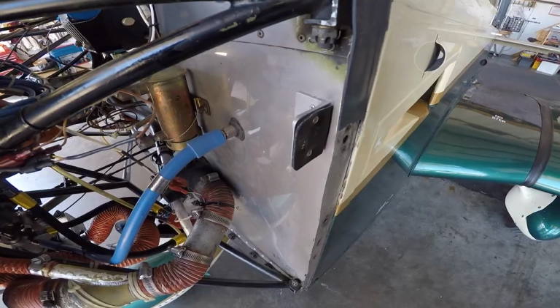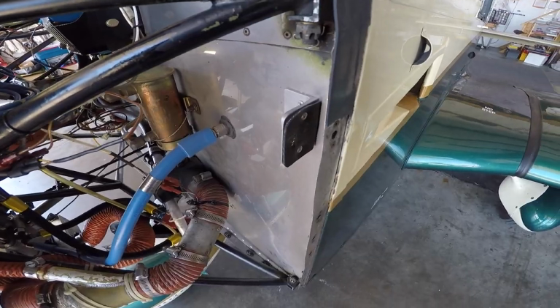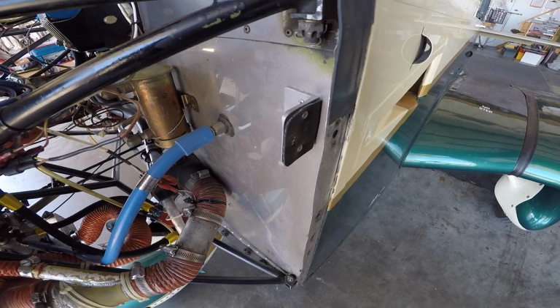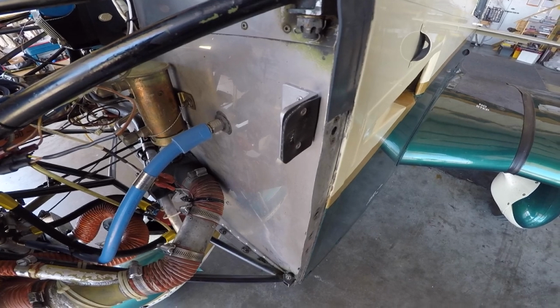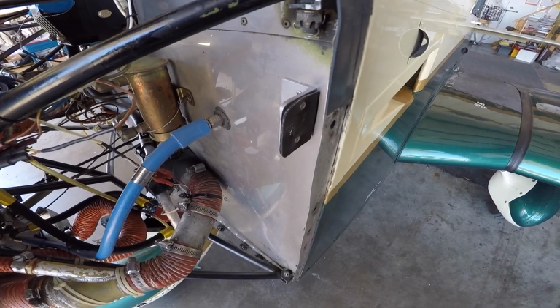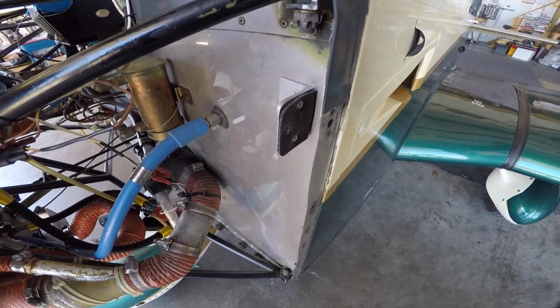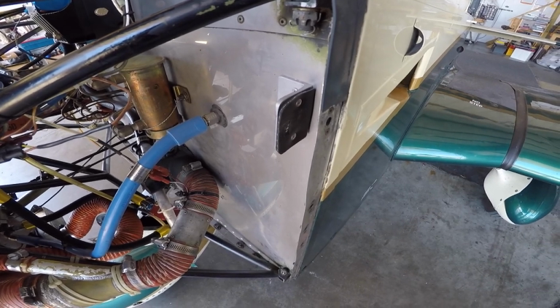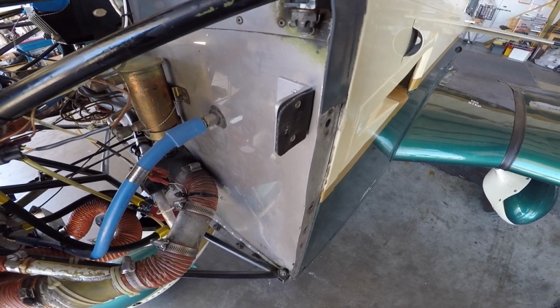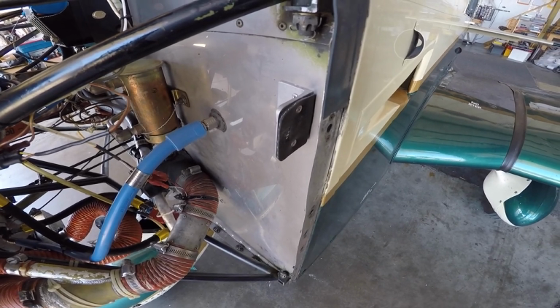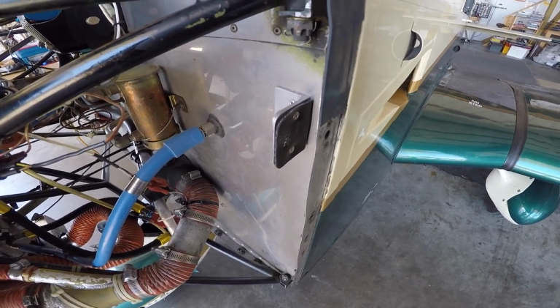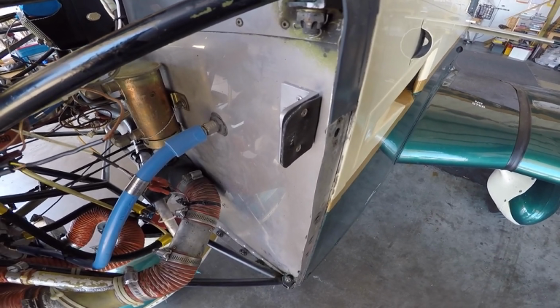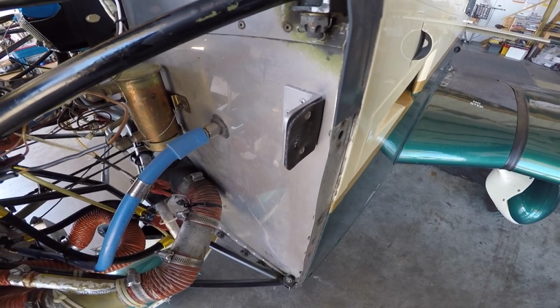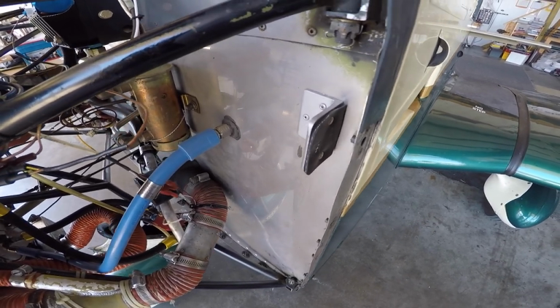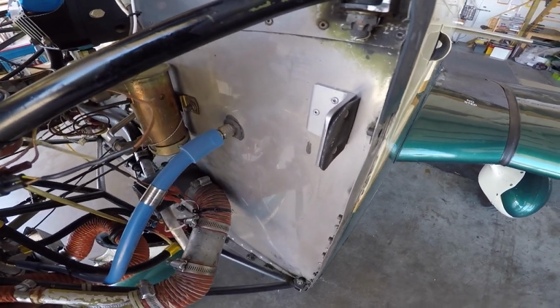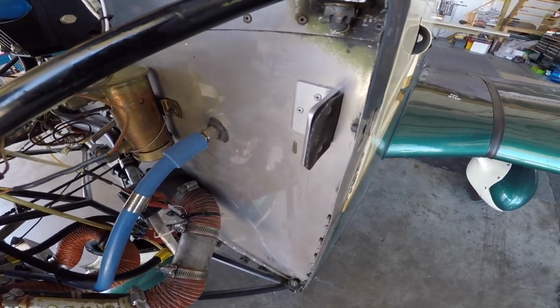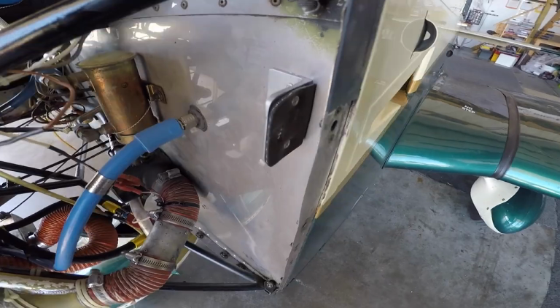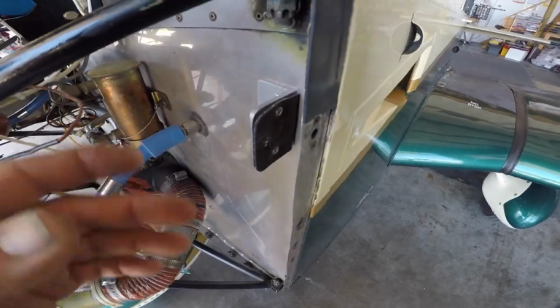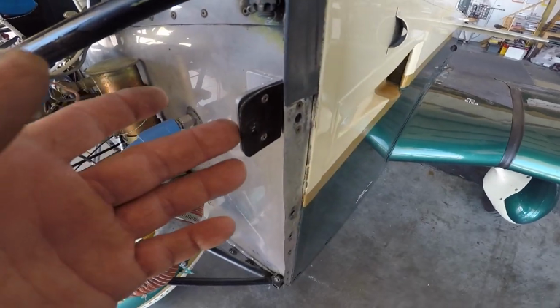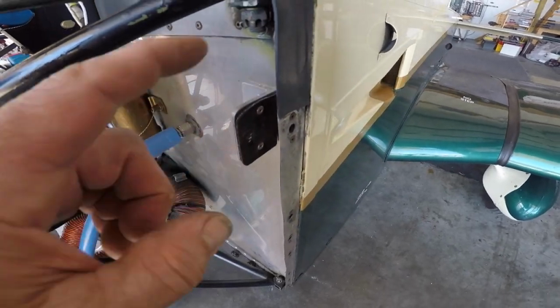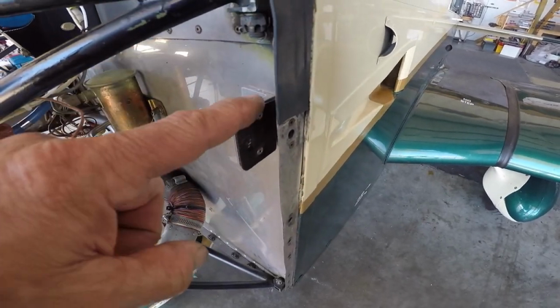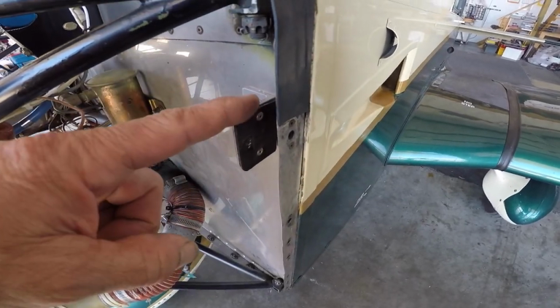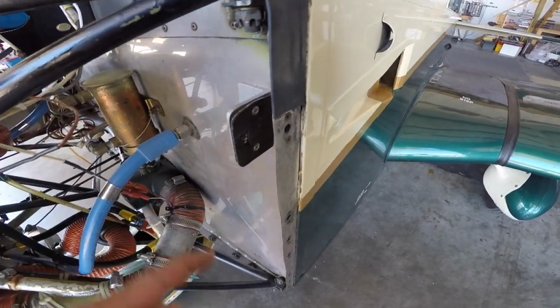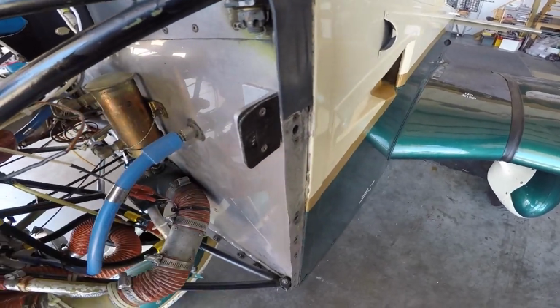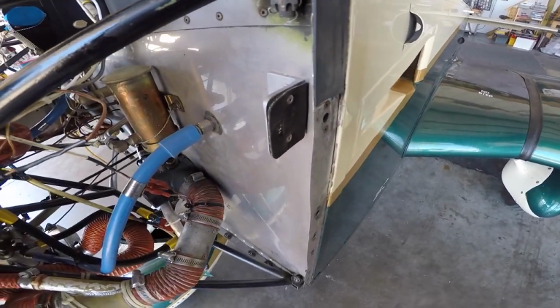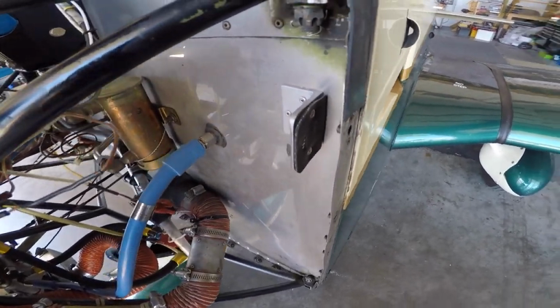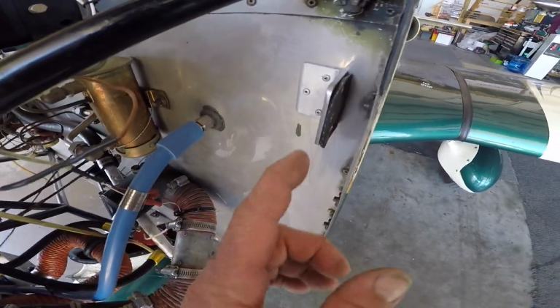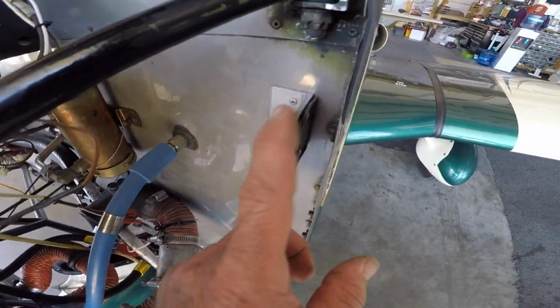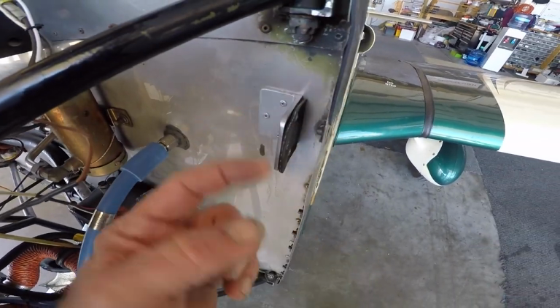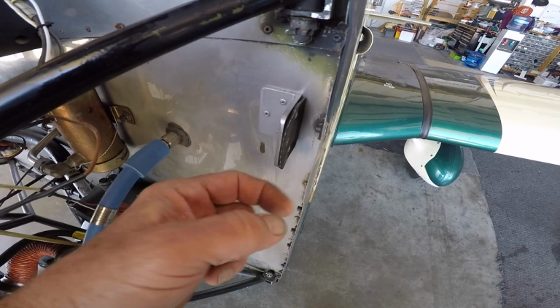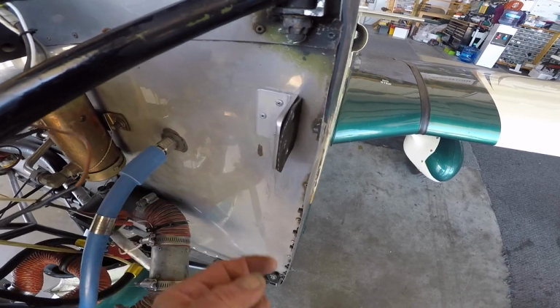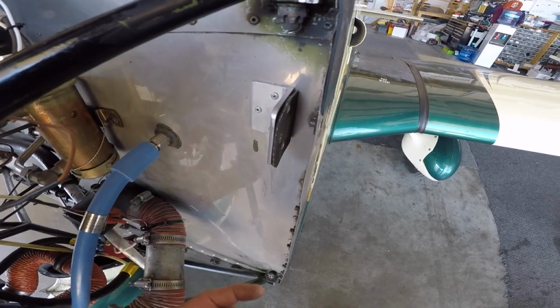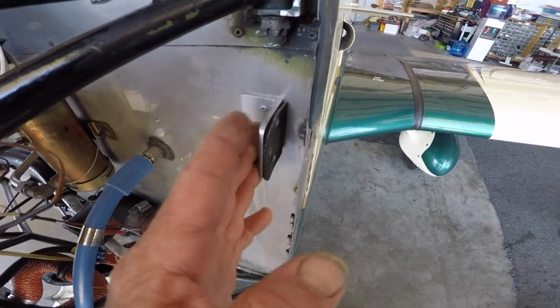Good morning ladies and gentlemen and welcome to Grumman Paul's YouTube channel, directly supporting Grumman Paul's Association. Here we are looking at the new and improved Ken's cowl bumper.